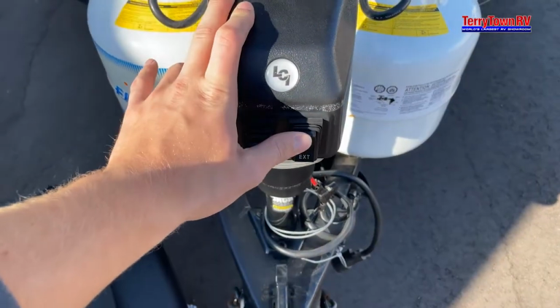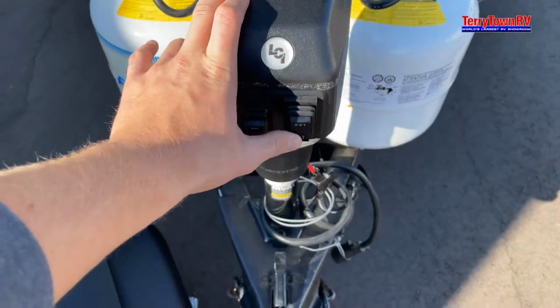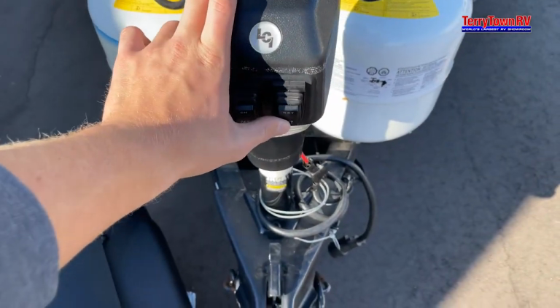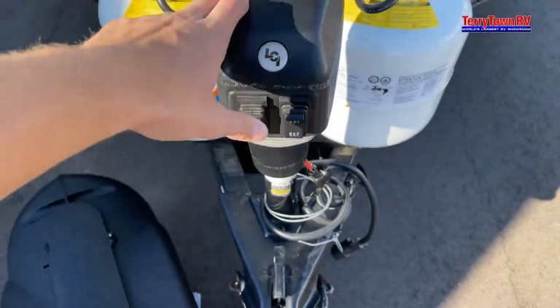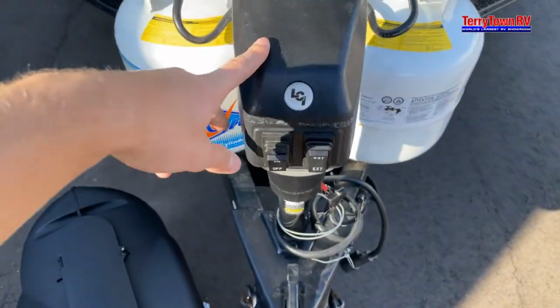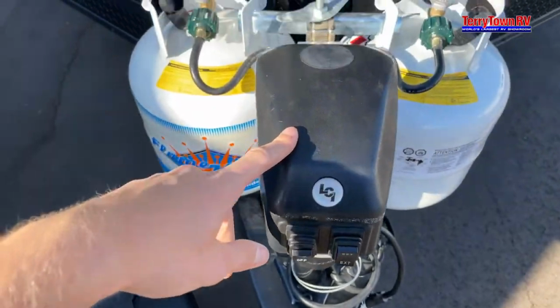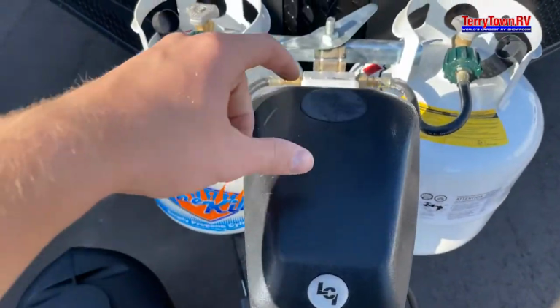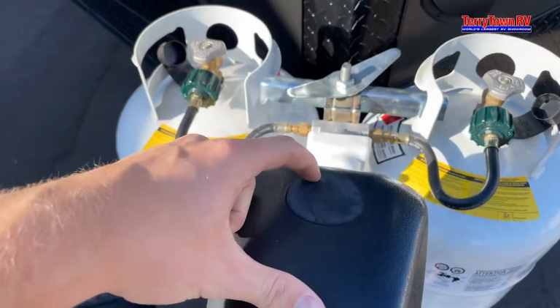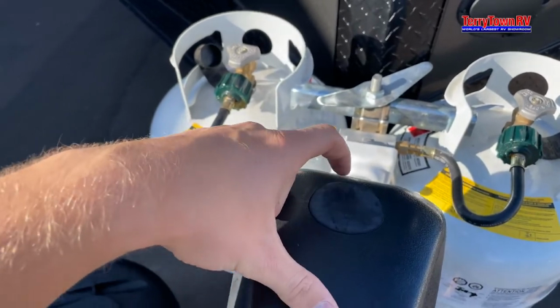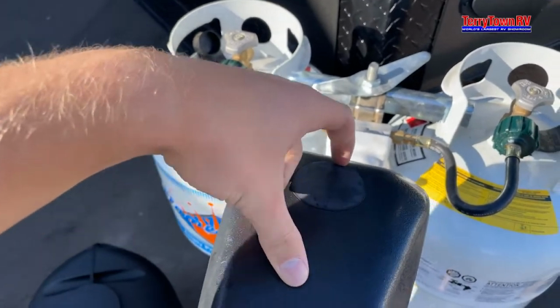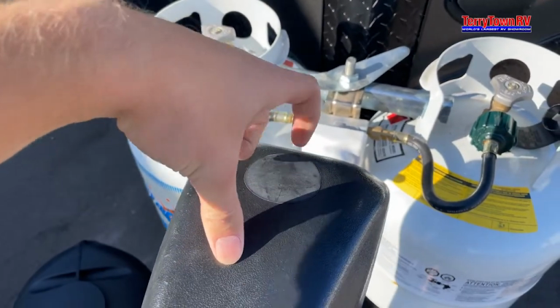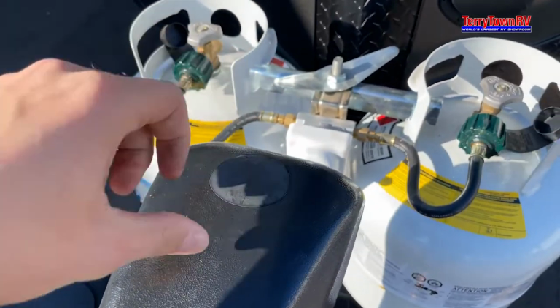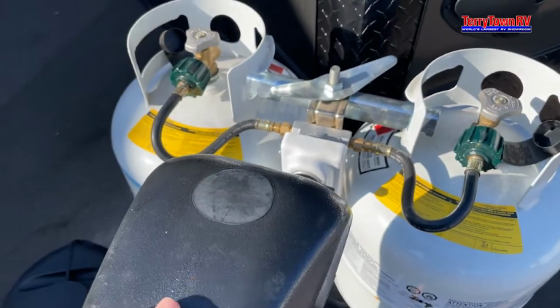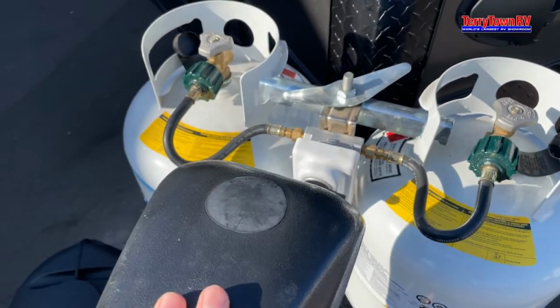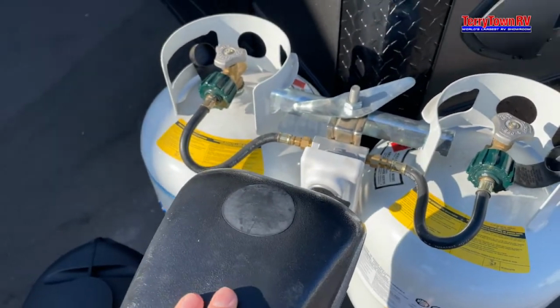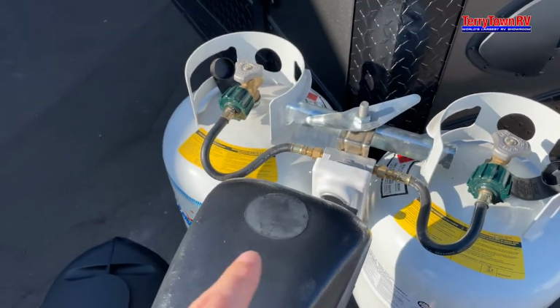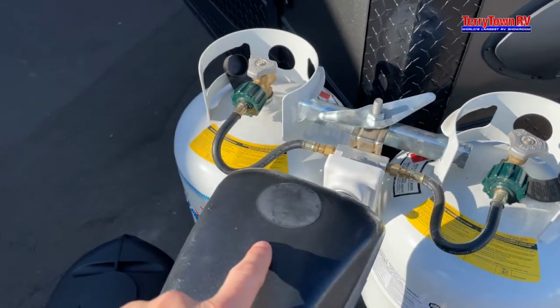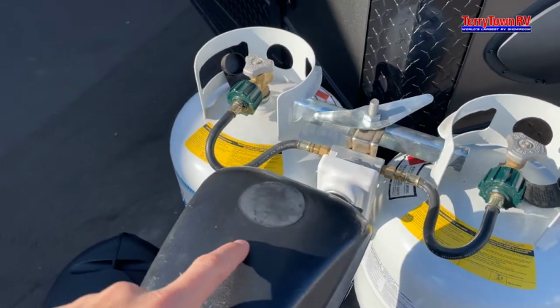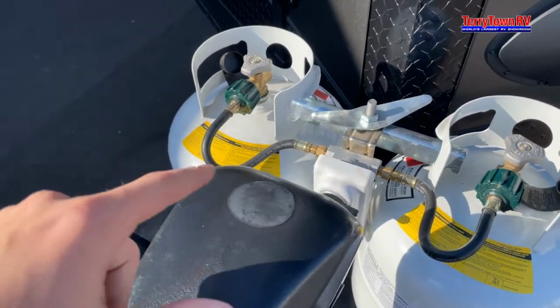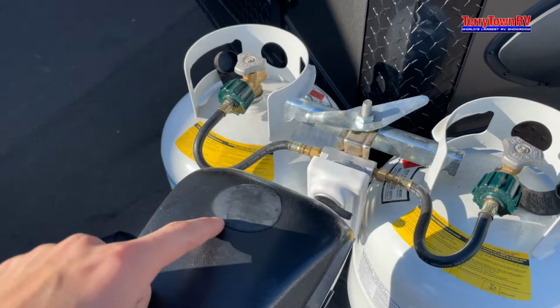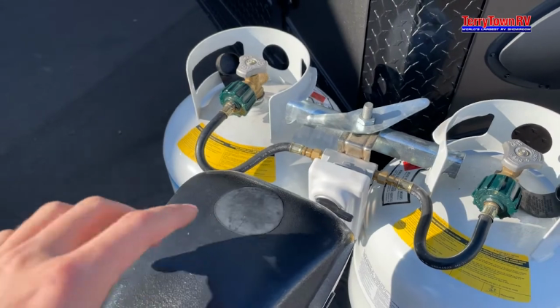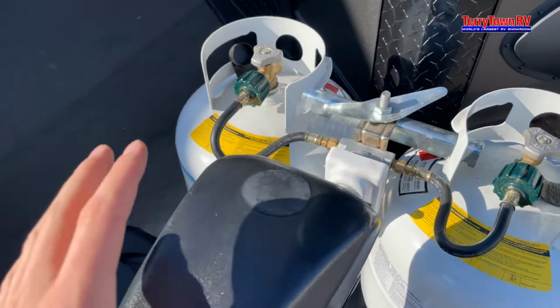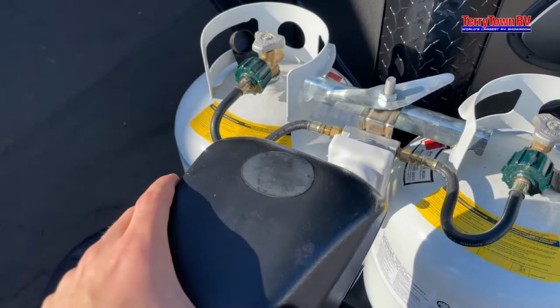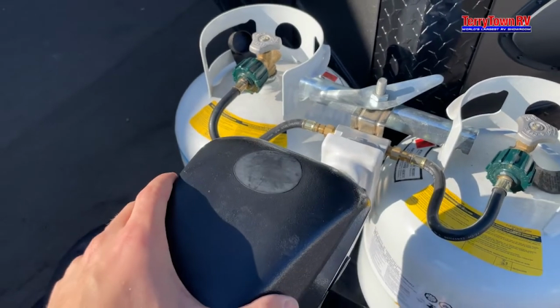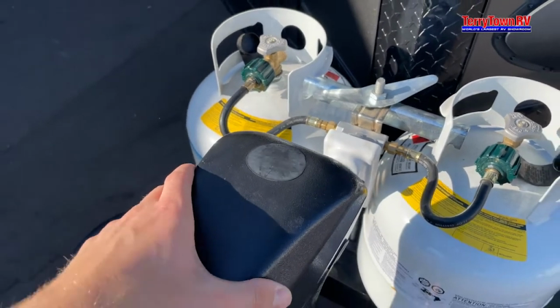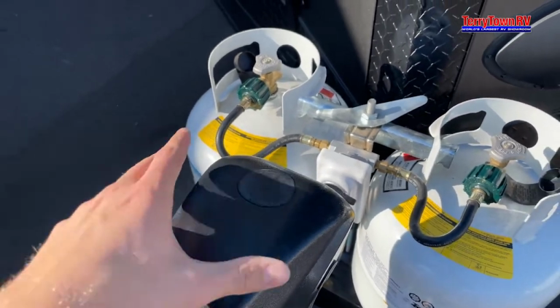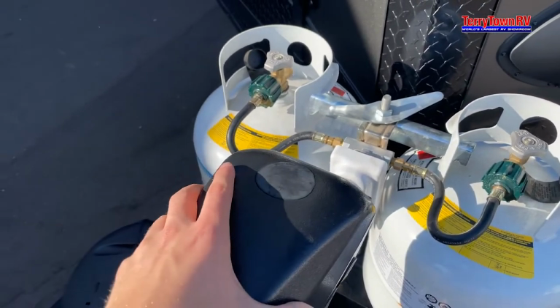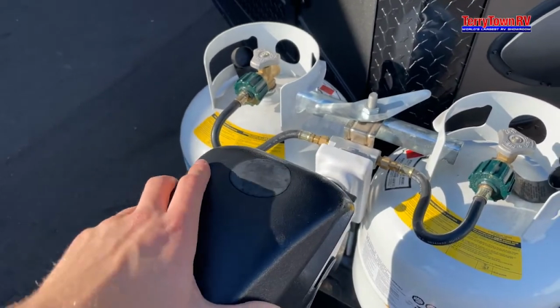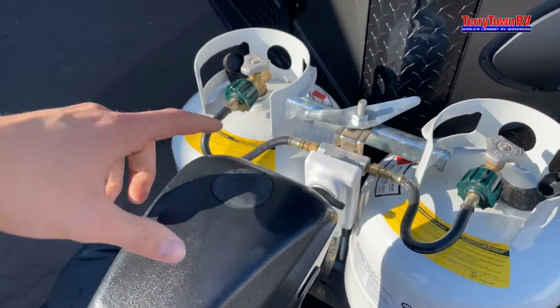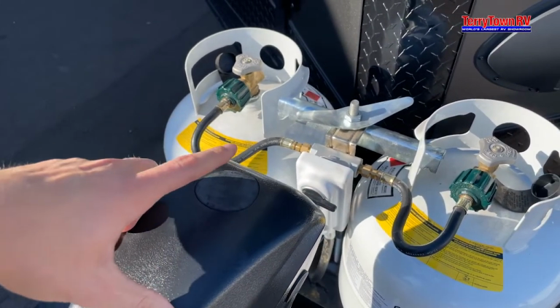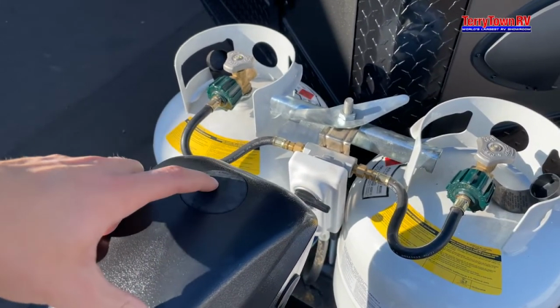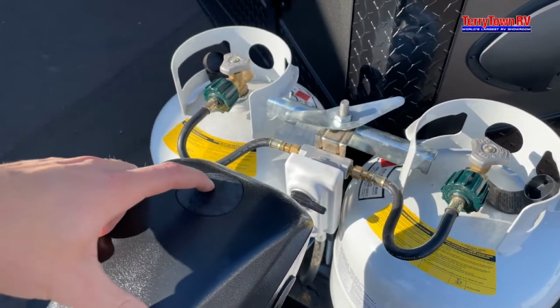This gives you a retract and extend for your automatic jack. Behind here, if you pull this off, there is an override socket, so just in case the battery goes out or this electrically goes out, you're able to manually do it through here.